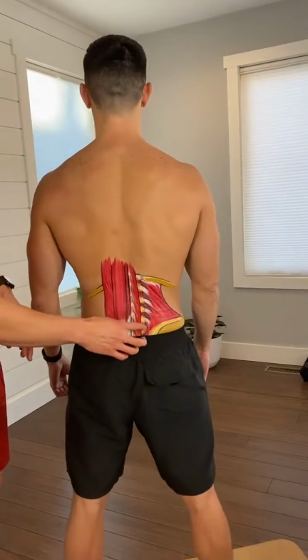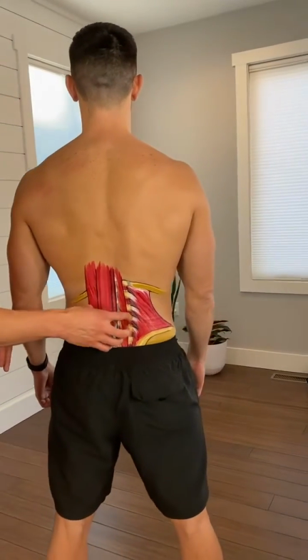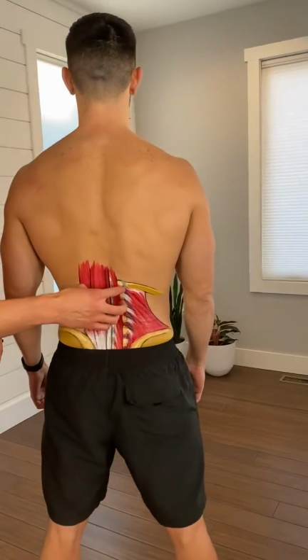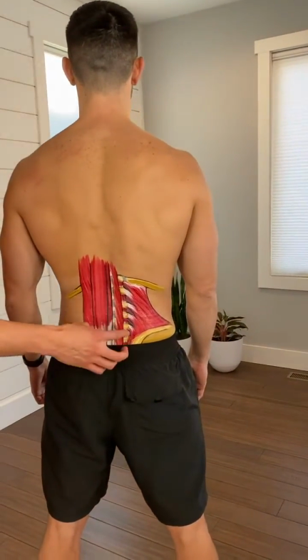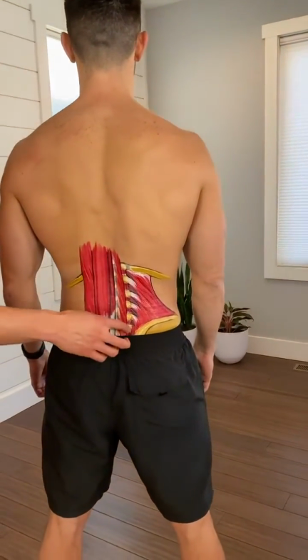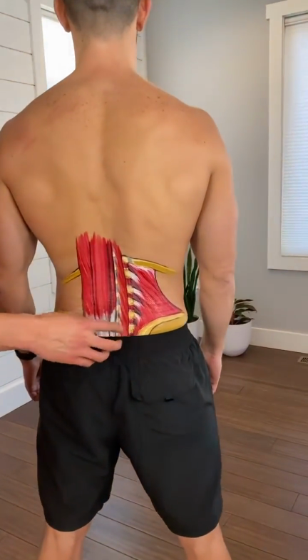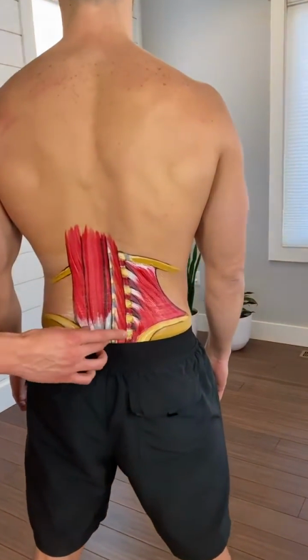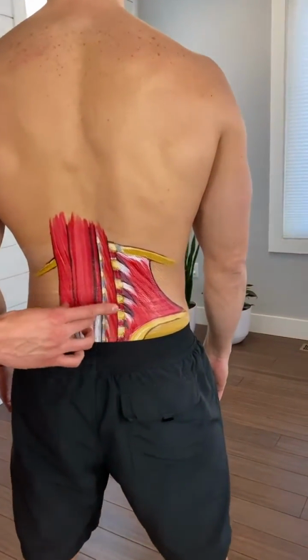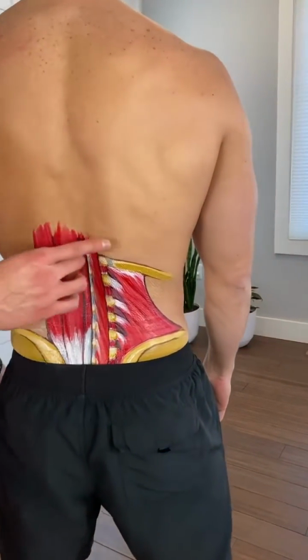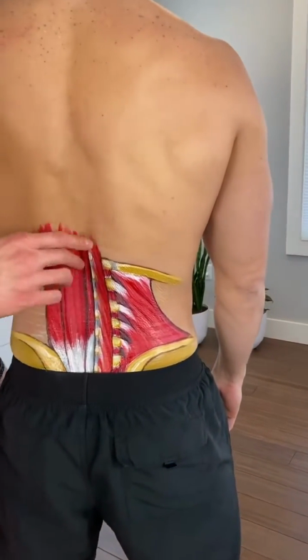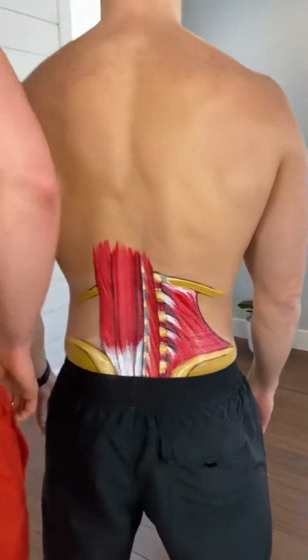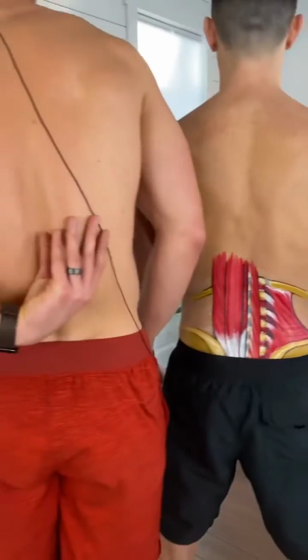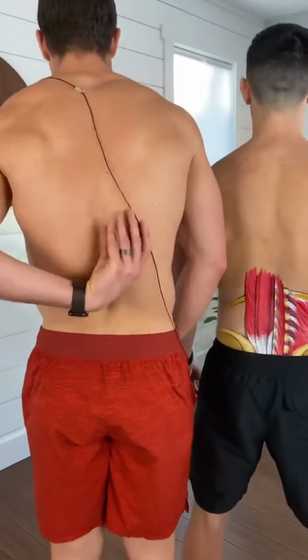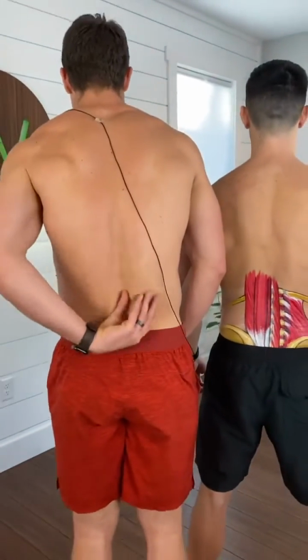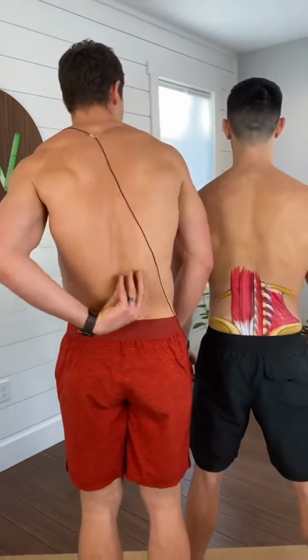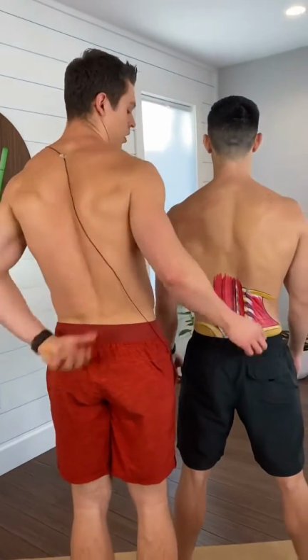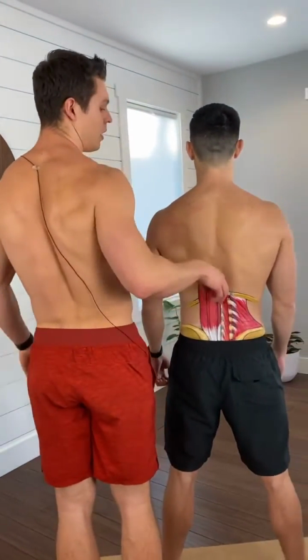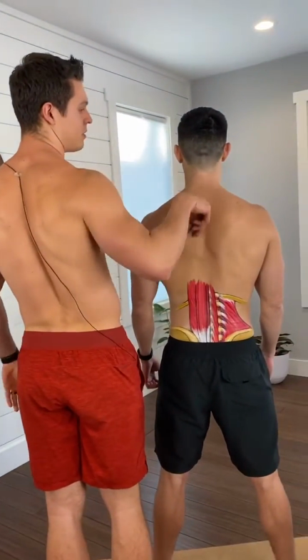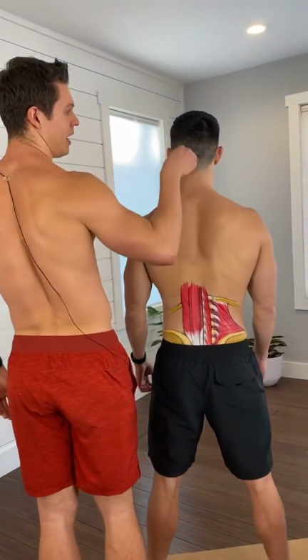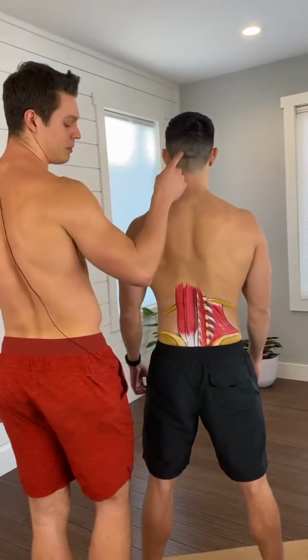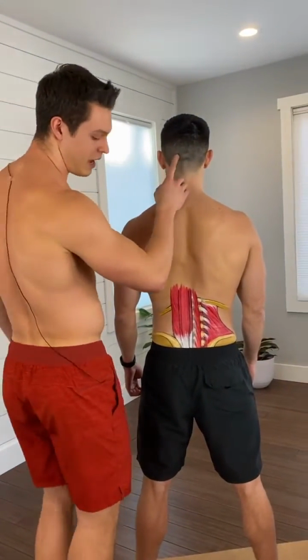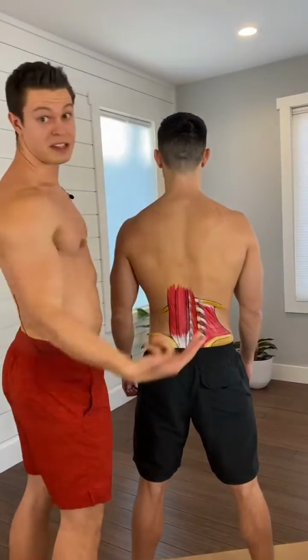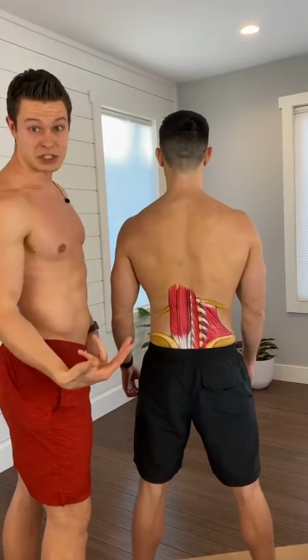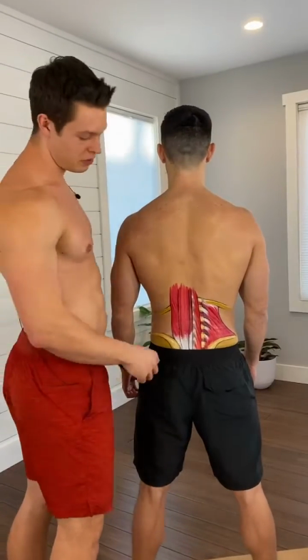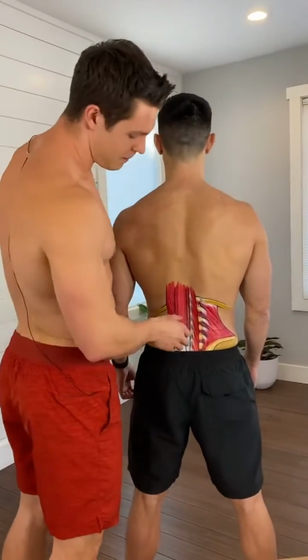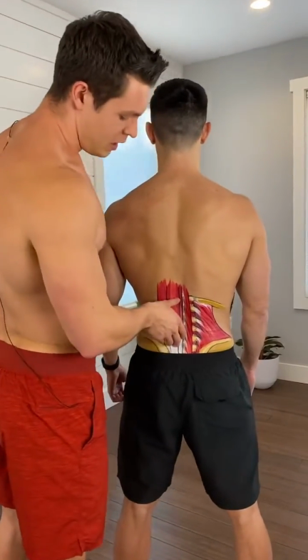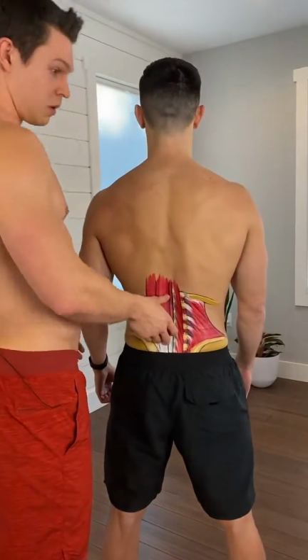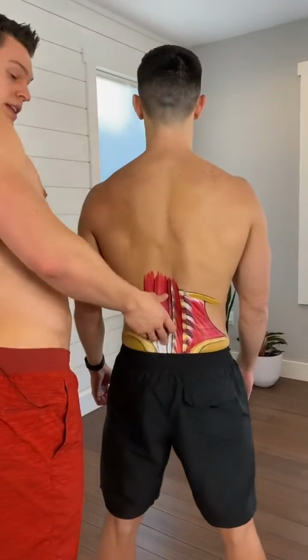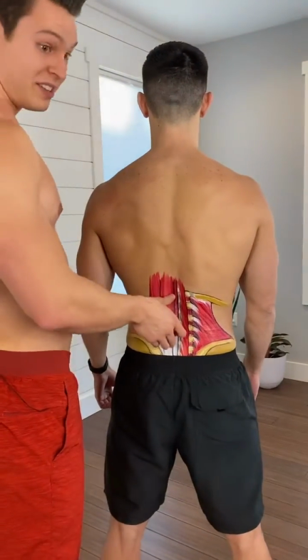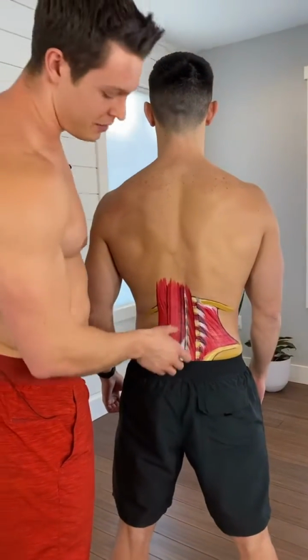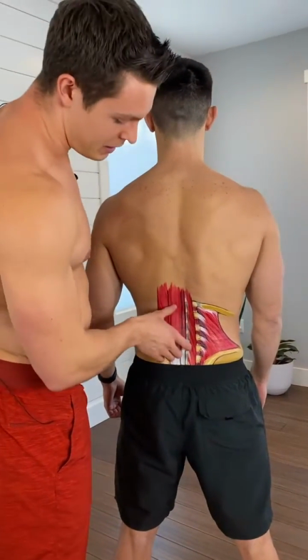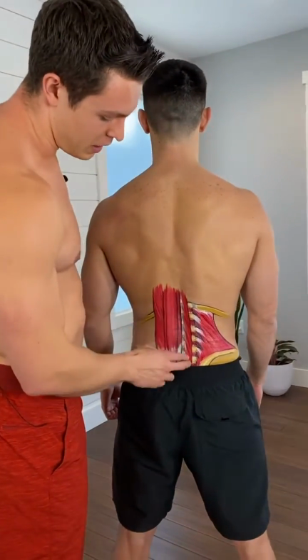The spine — we've got the lumbar vertebrae here. You have the erector spinae muscles, which are the big kind of back straps that go all the way up the spine to the base of the head. They help with the extension of the whole spine, or will assist in side bending as well.